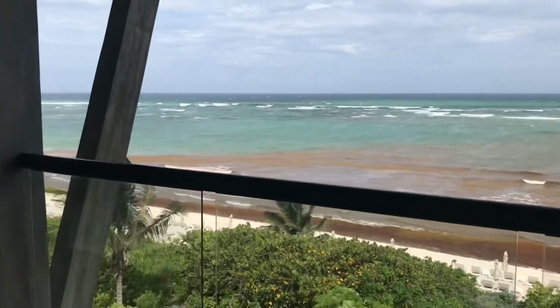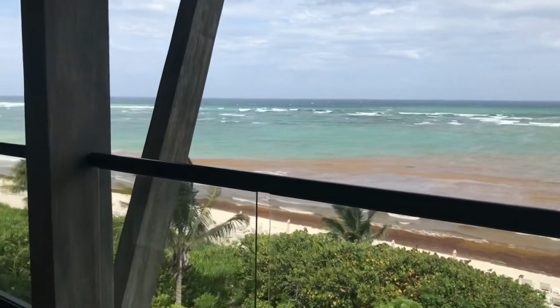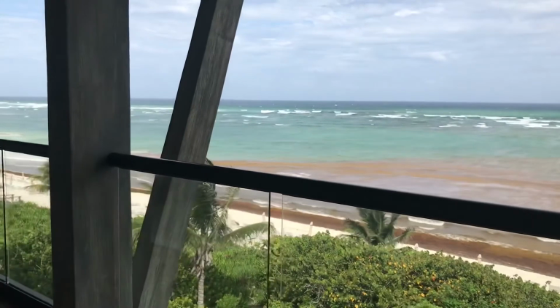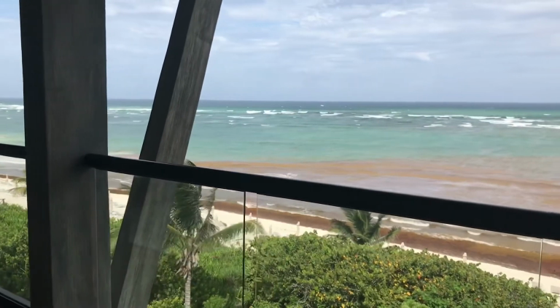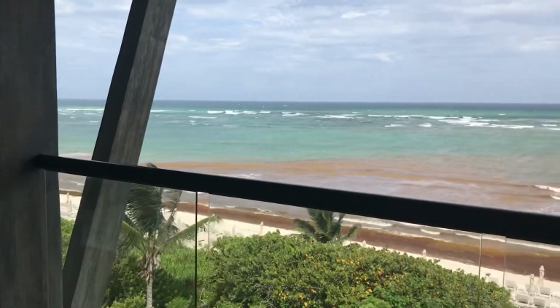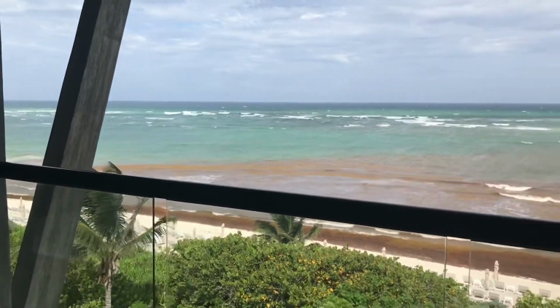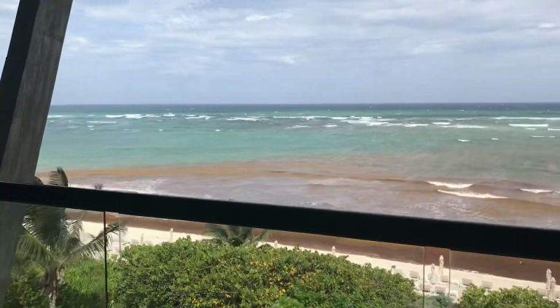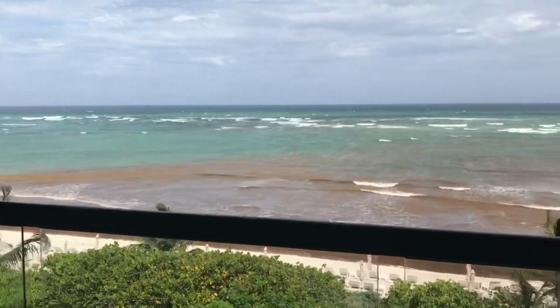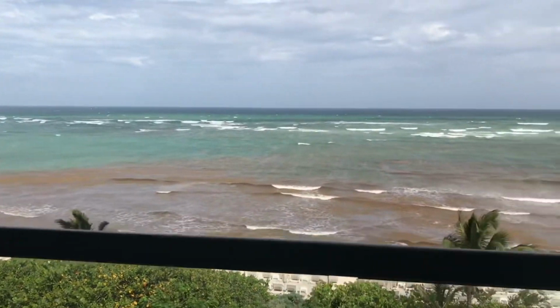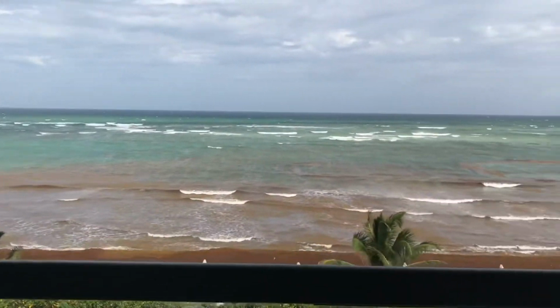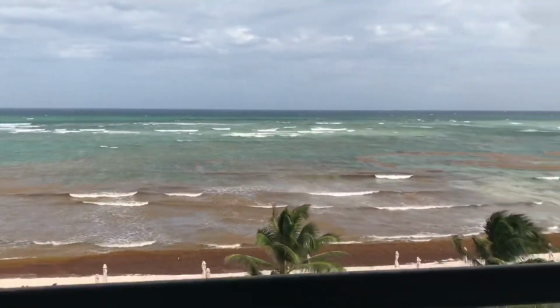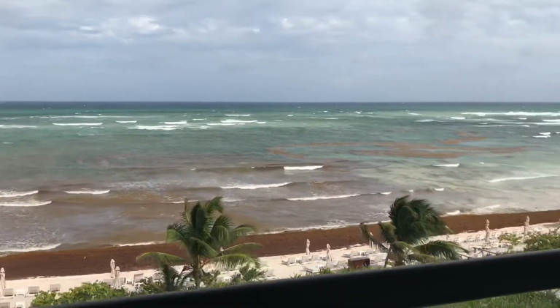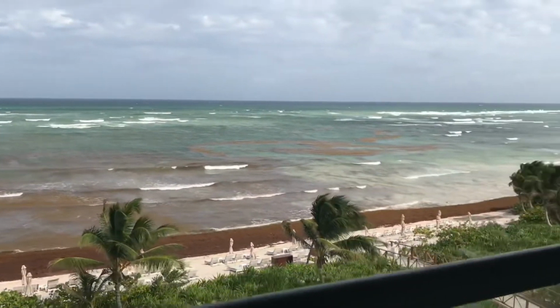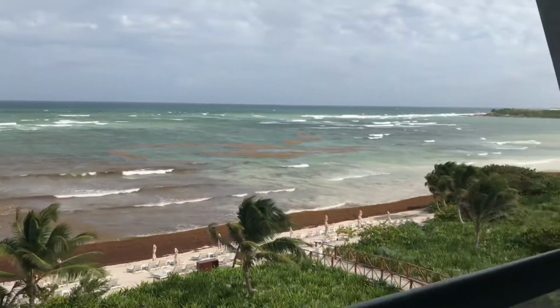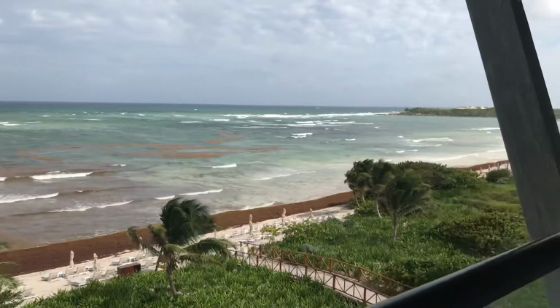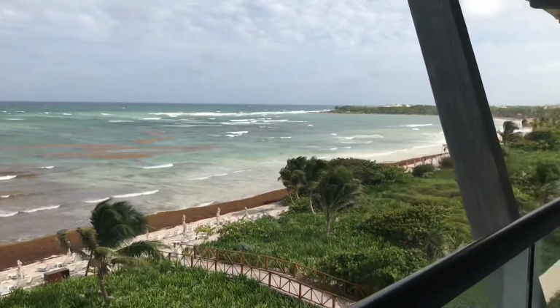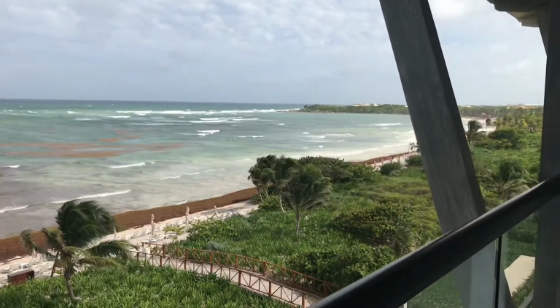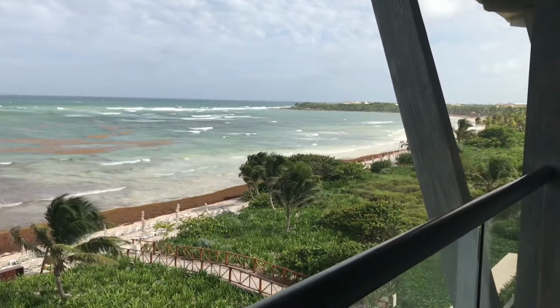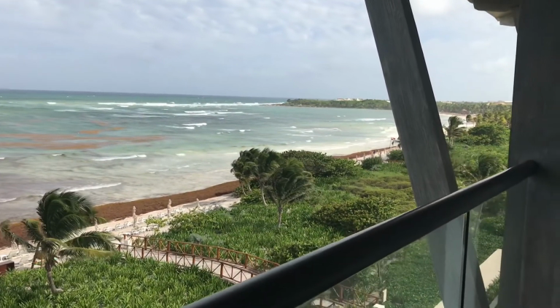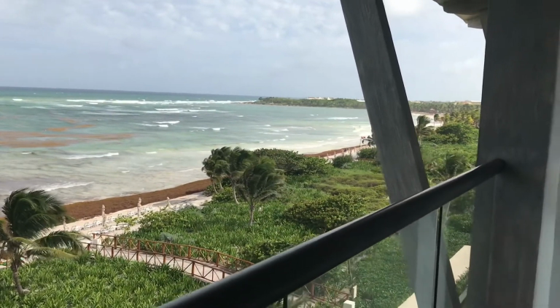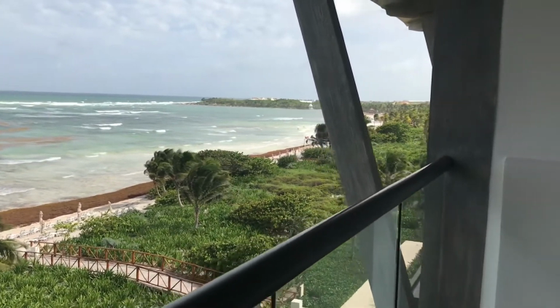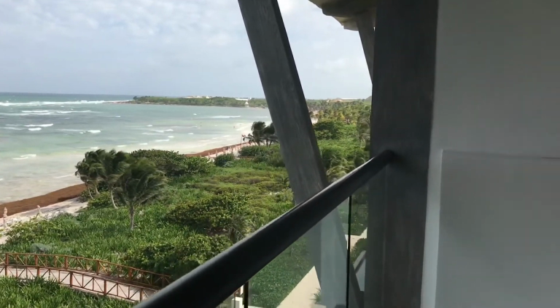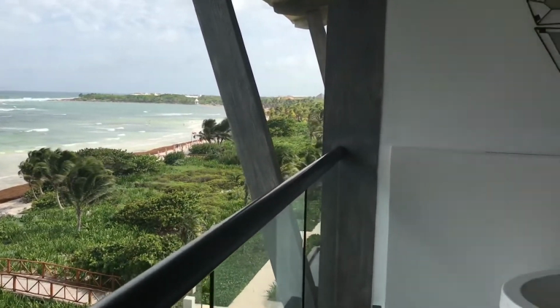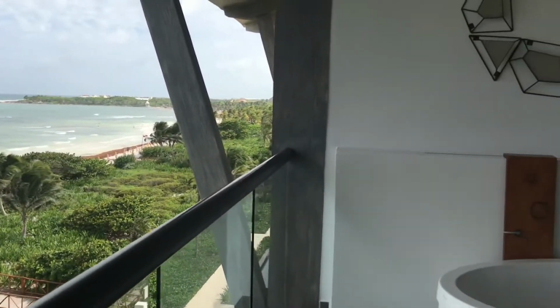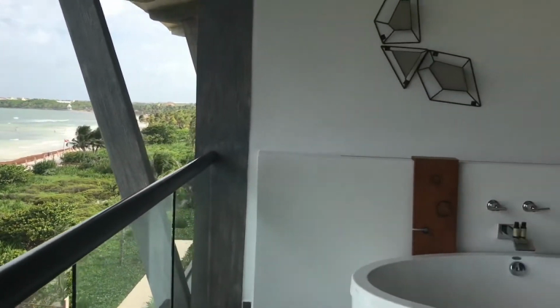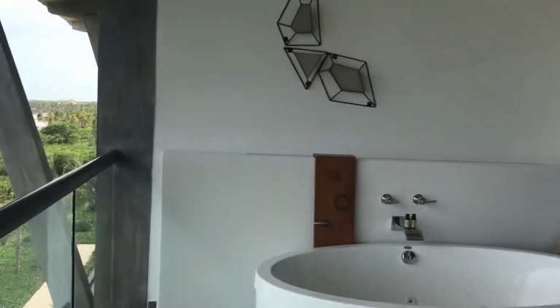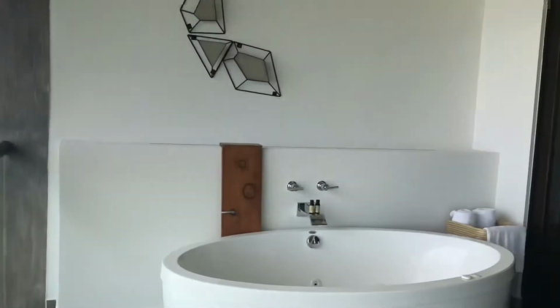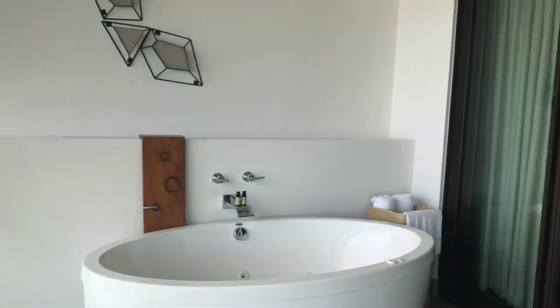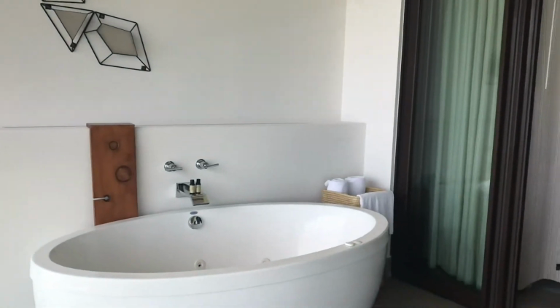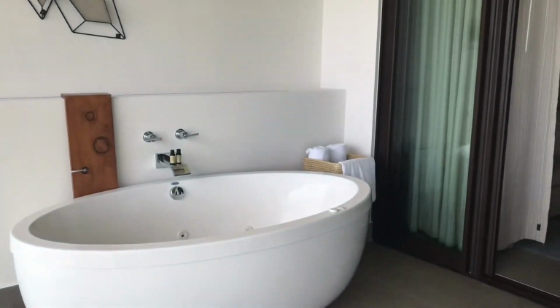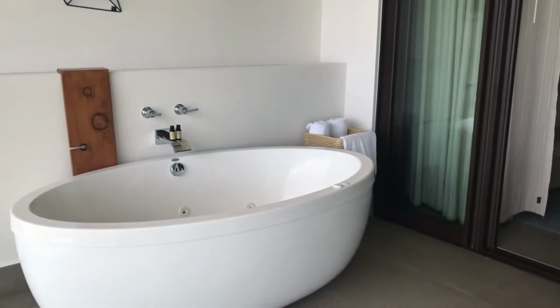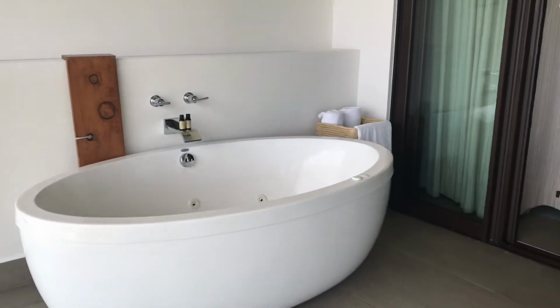This is near the Tulum area where the water is really, really gorgeous. The beach is really nice. And you have all-inclusive amenities here at Unico.